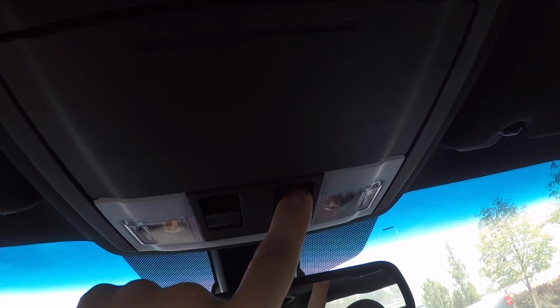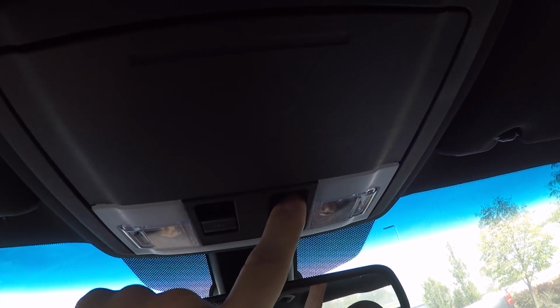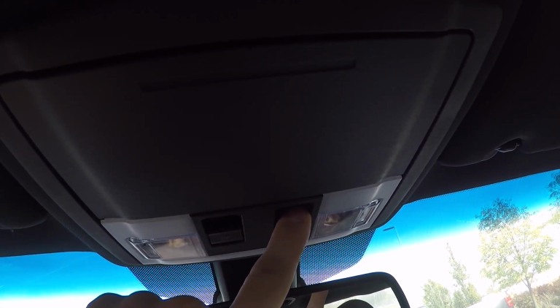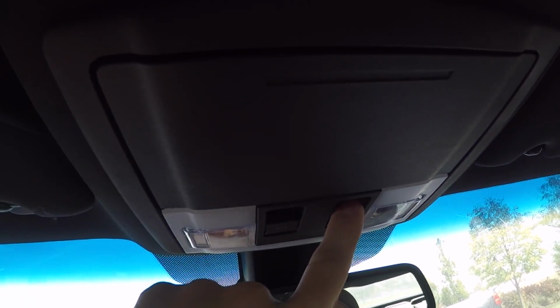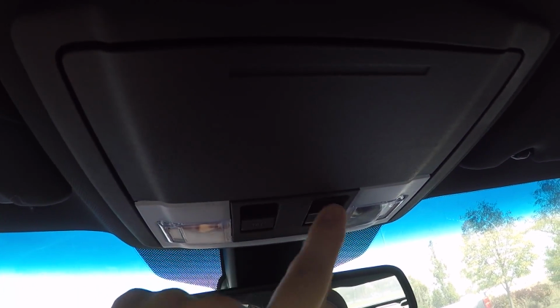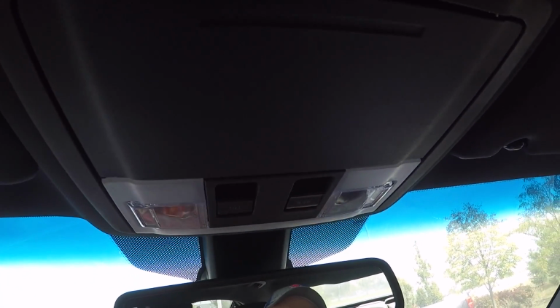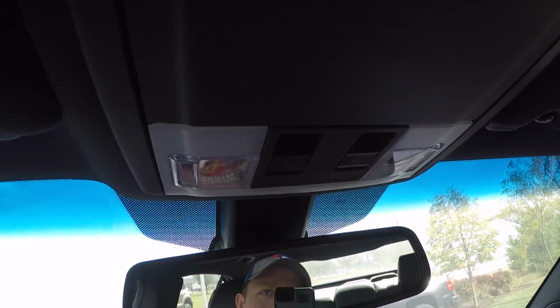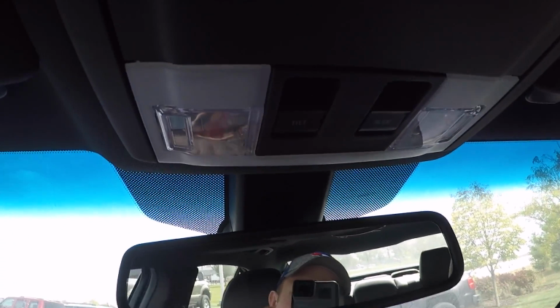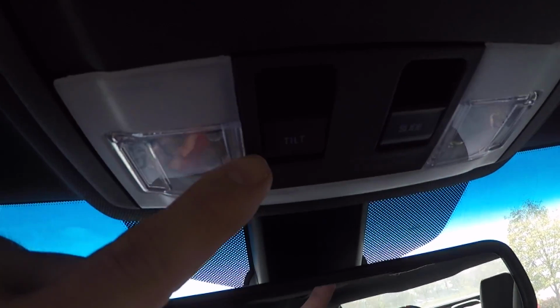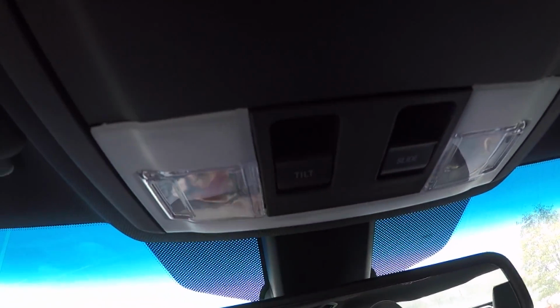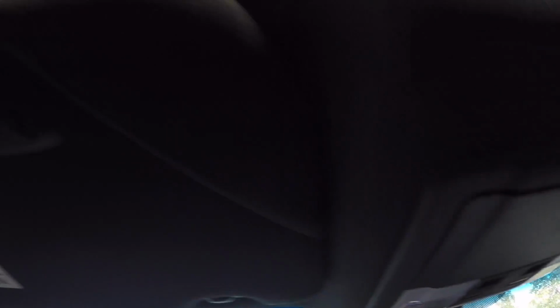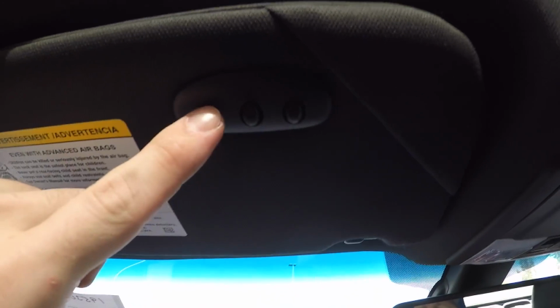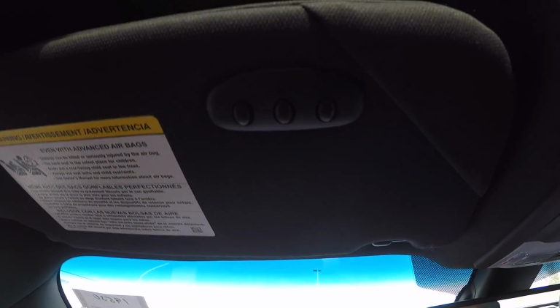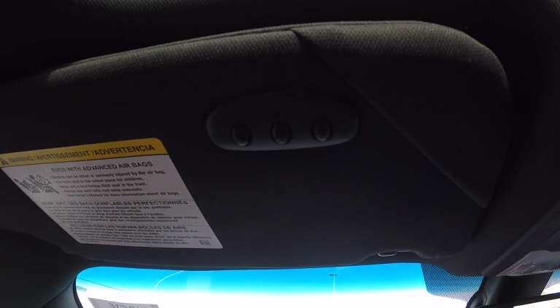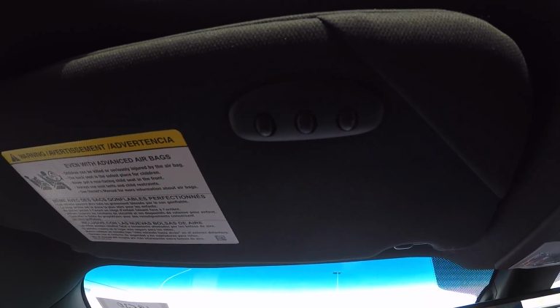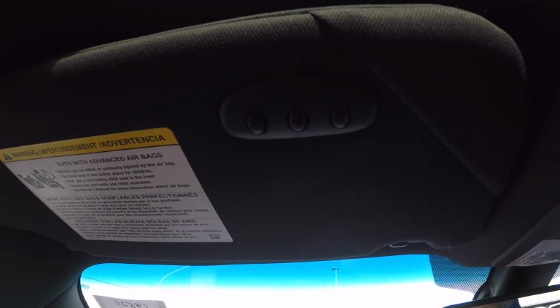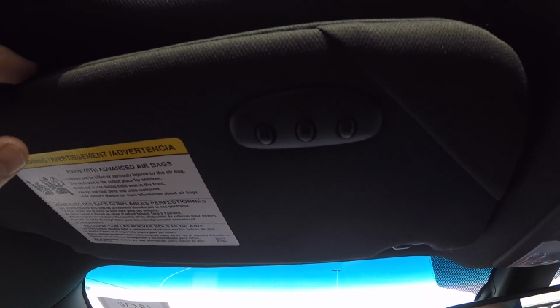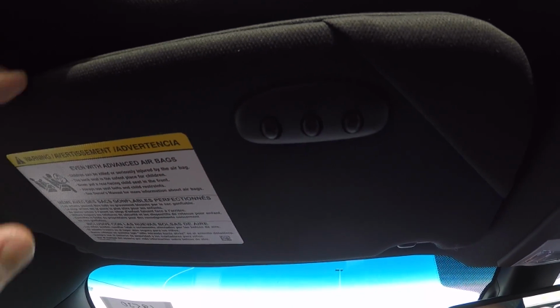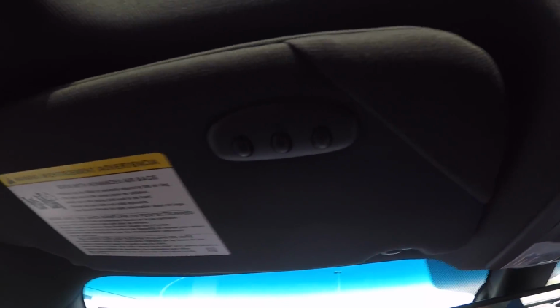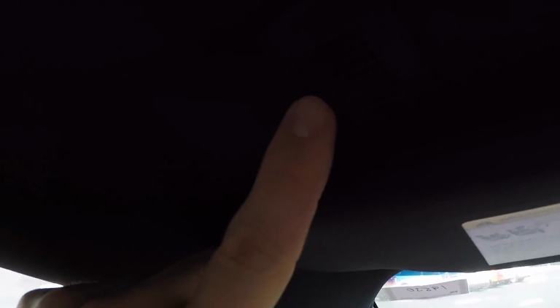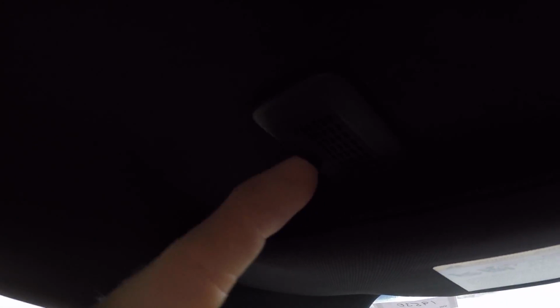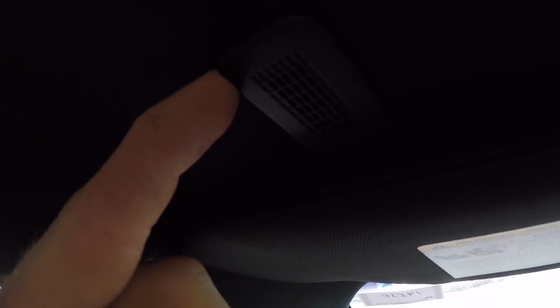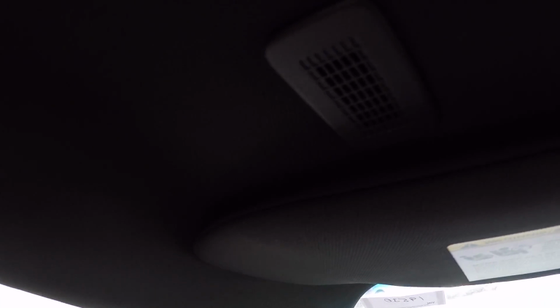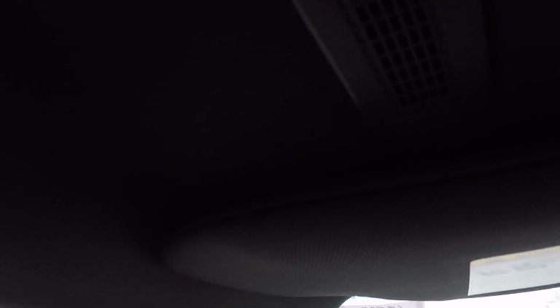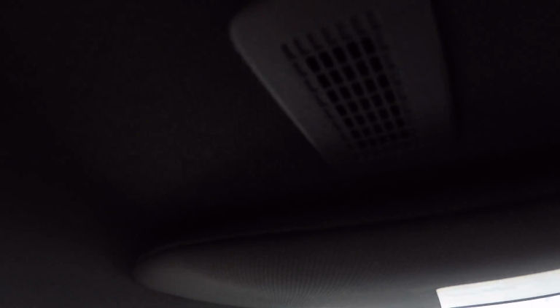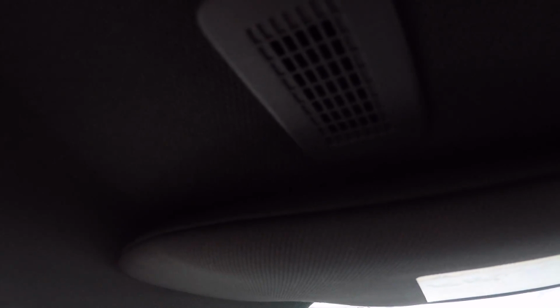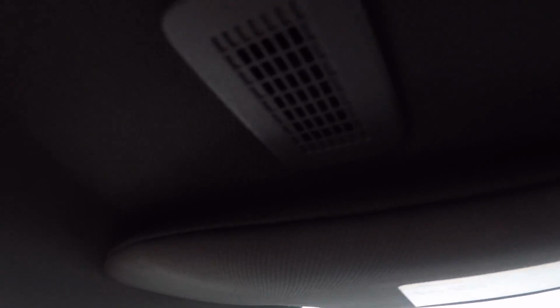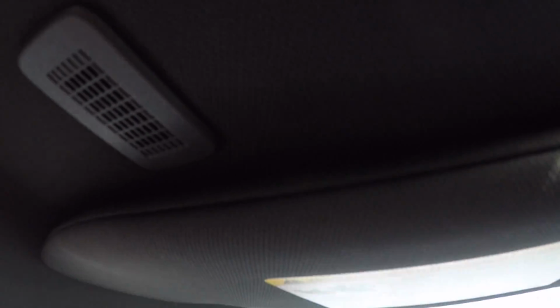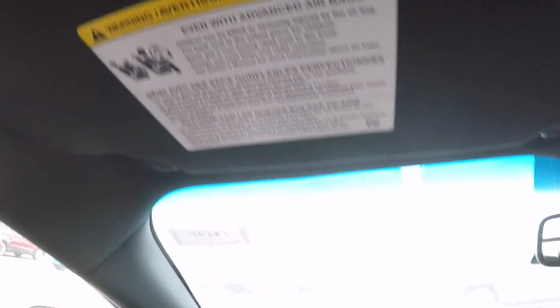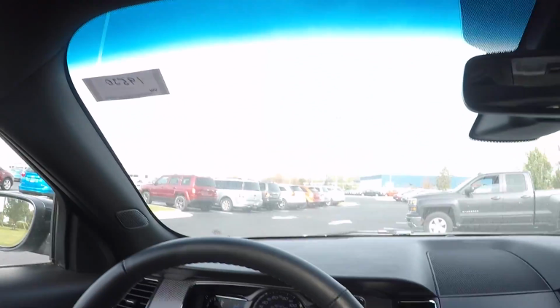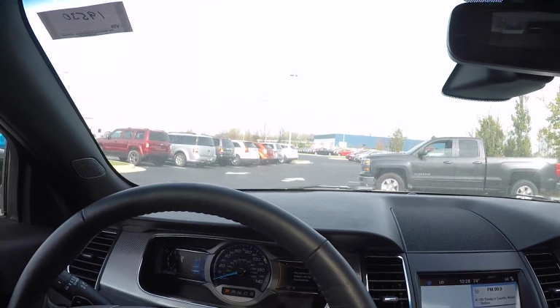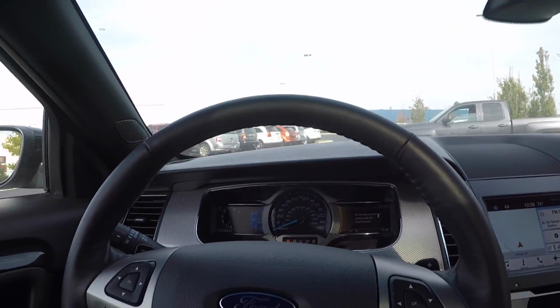Here's the control for the moonroof — you can put it all the way back or you can tilt it. This does come with a three-garage universal remote, and here is the speaker for hands-free communications.